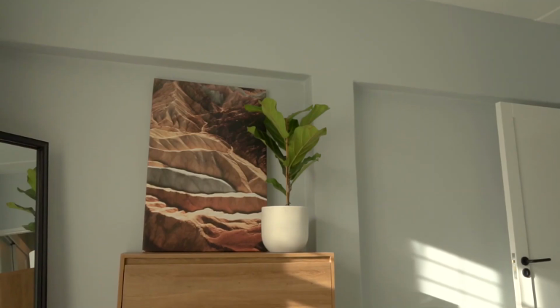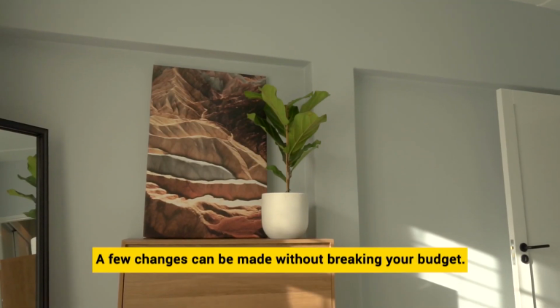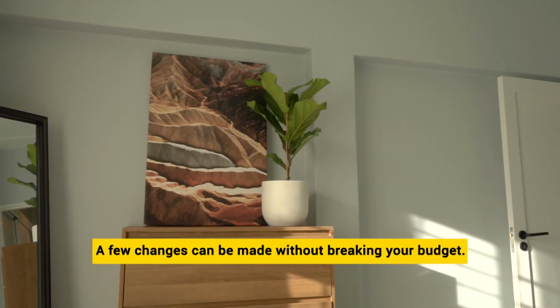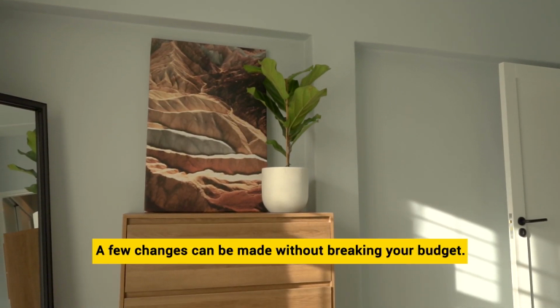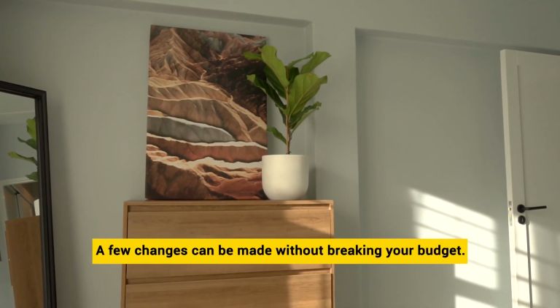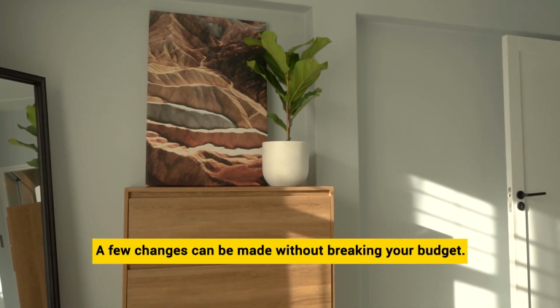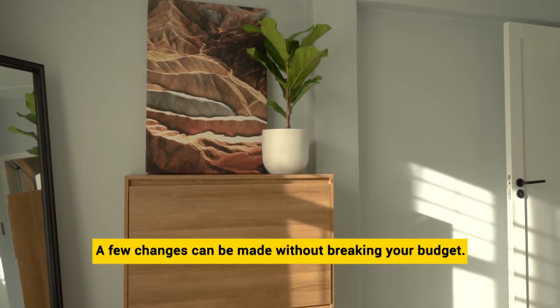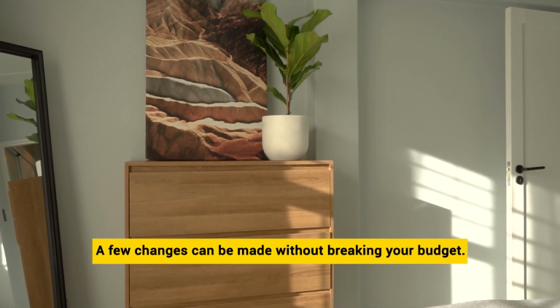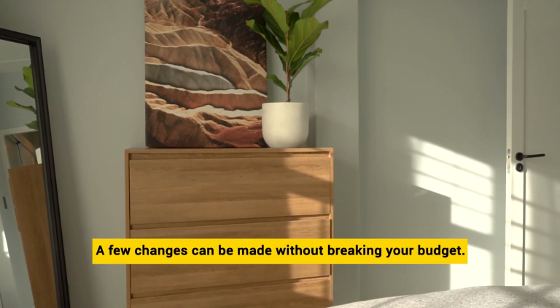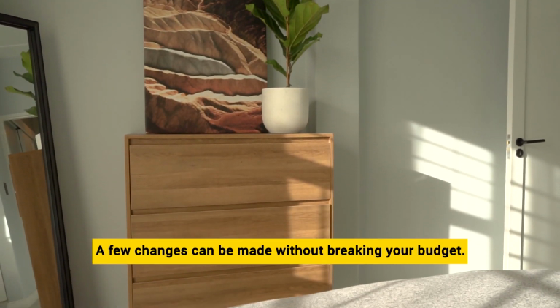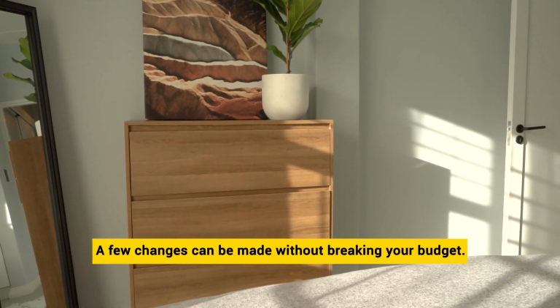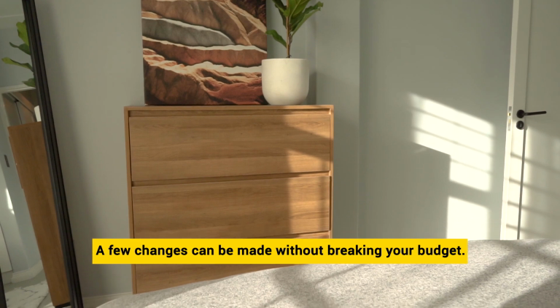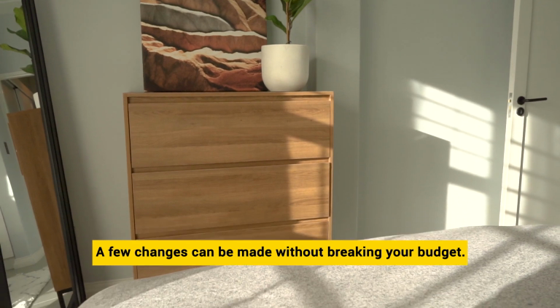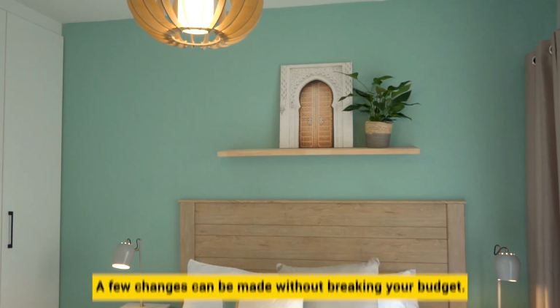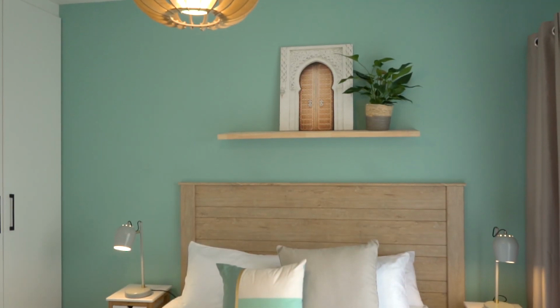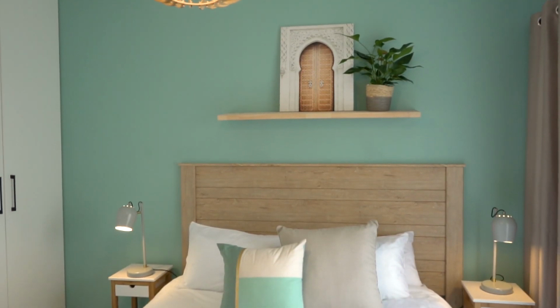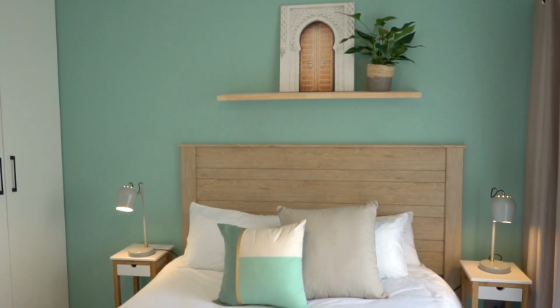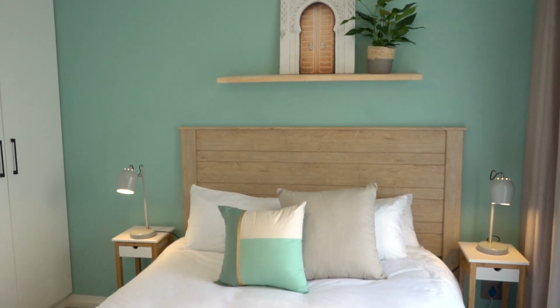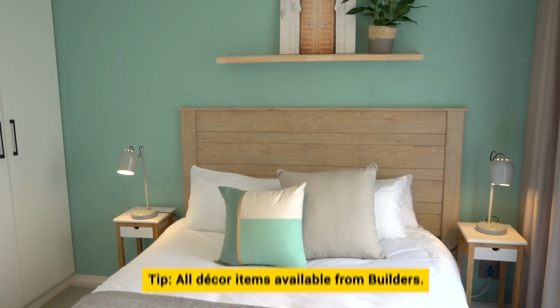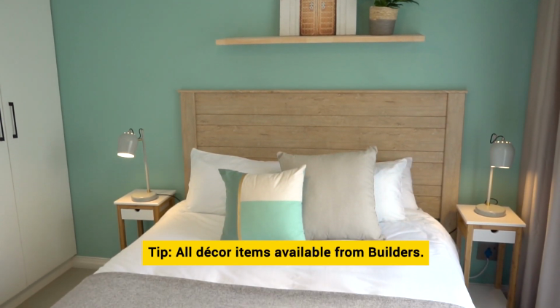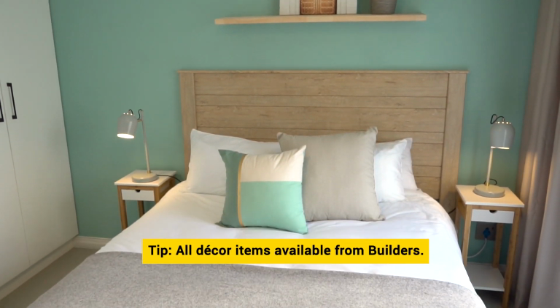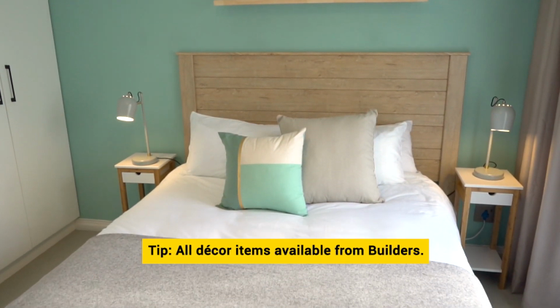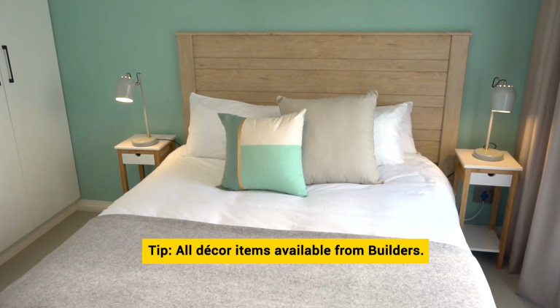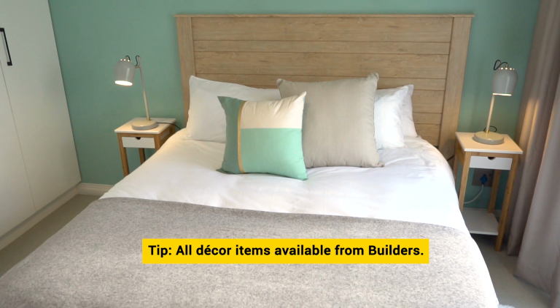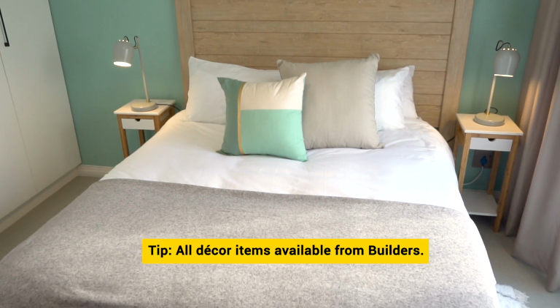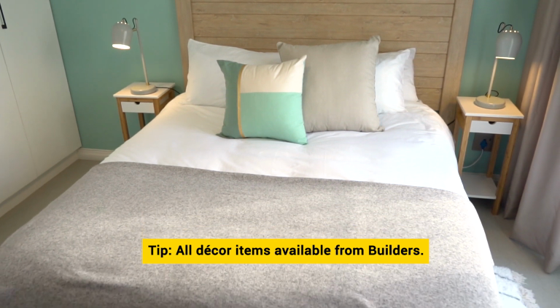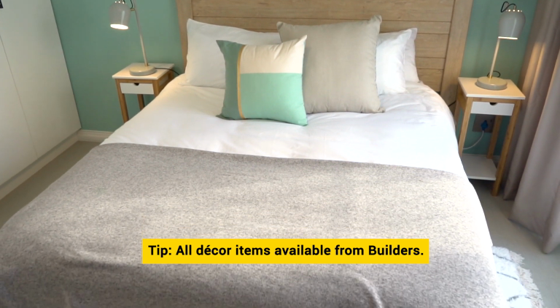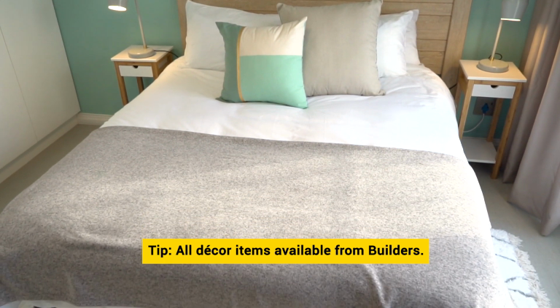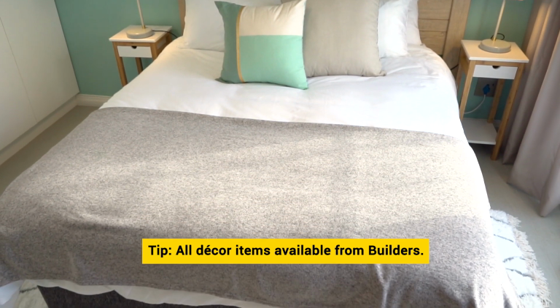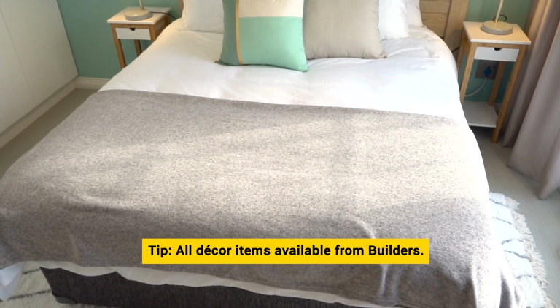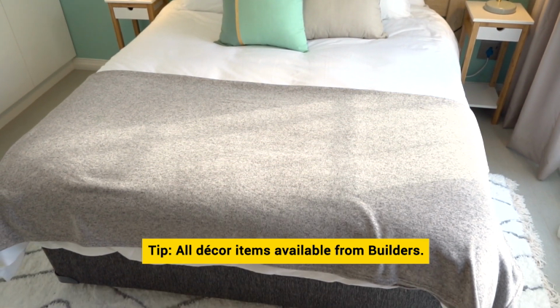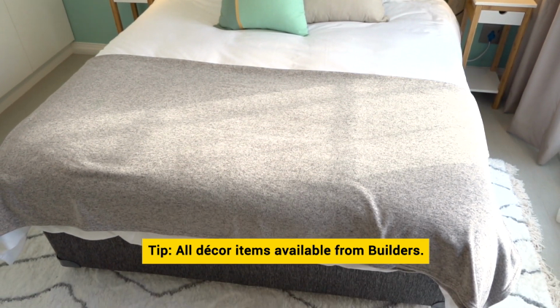Decor elements such as mirrors, cushions and rugs further enhance the room. These are also items that can be effortlessly changed over time to give the room a refresh.